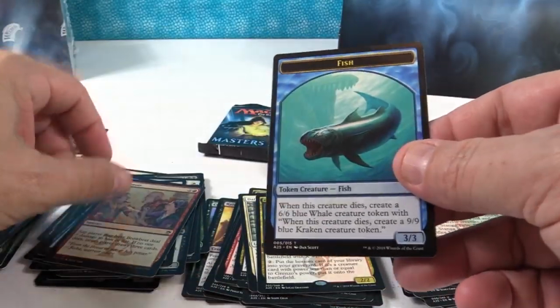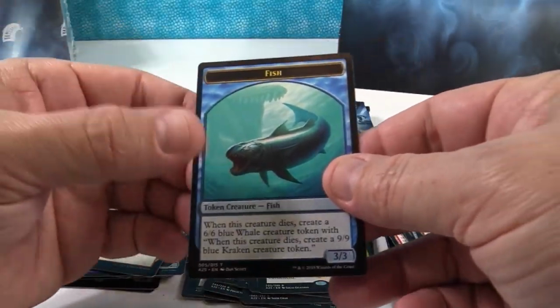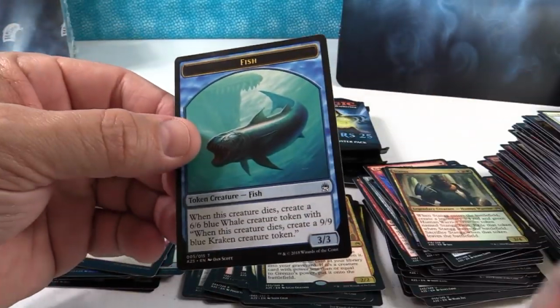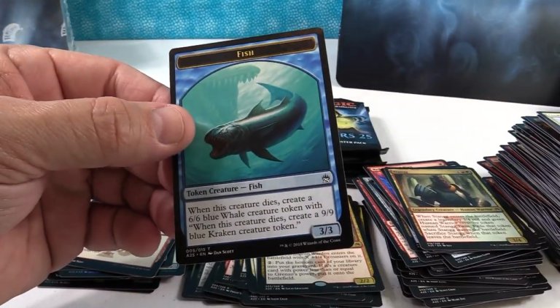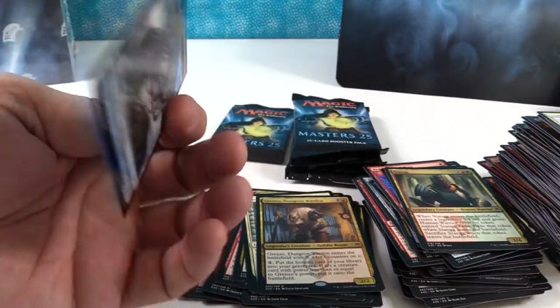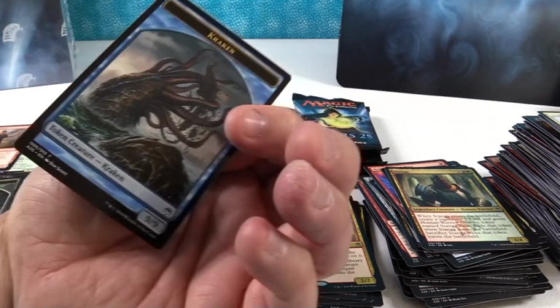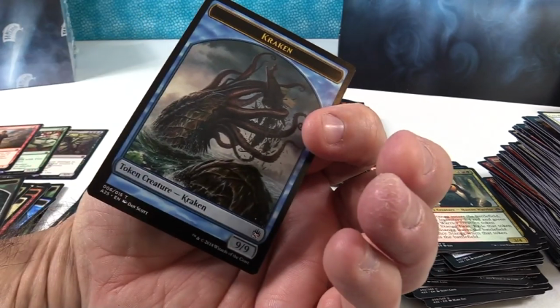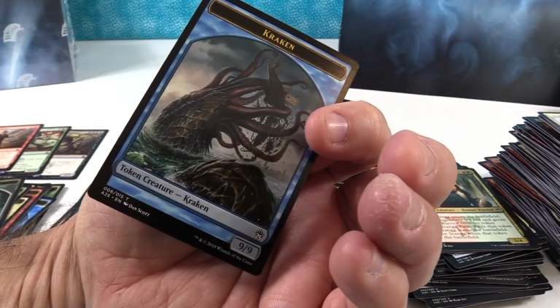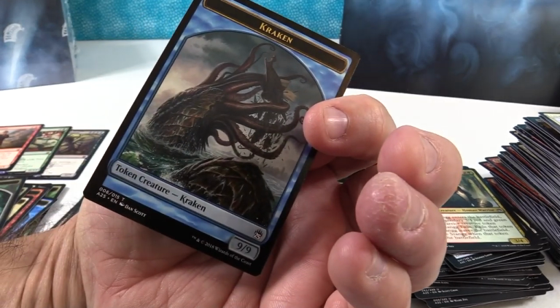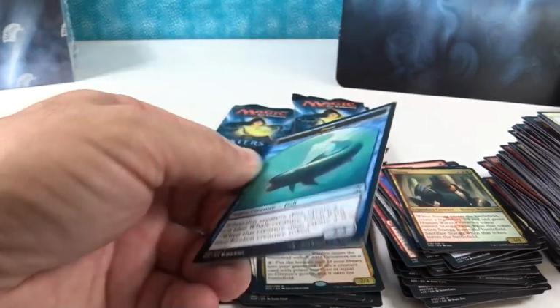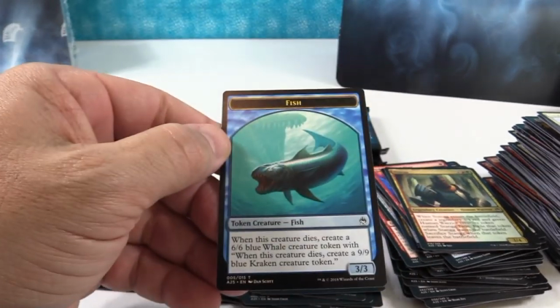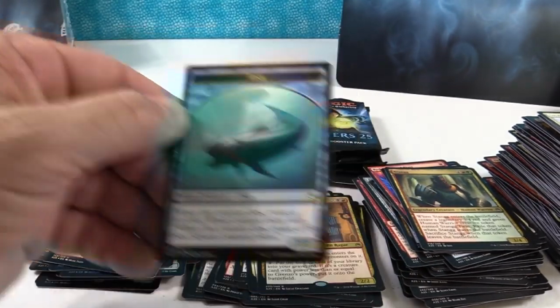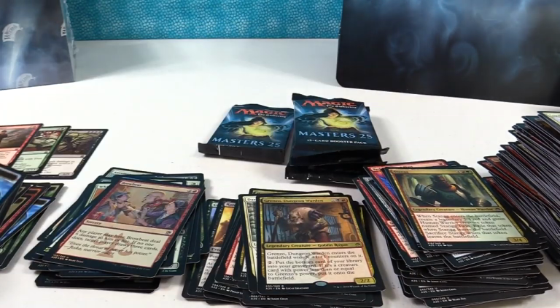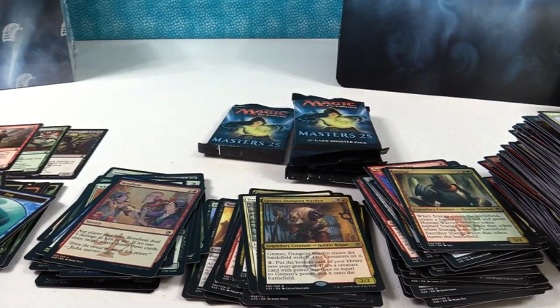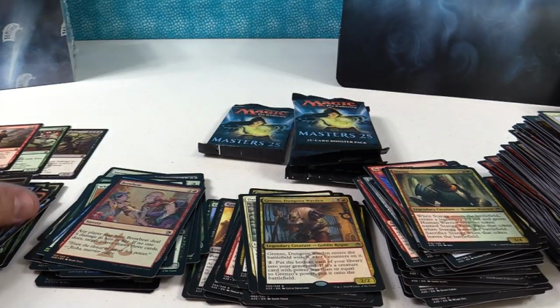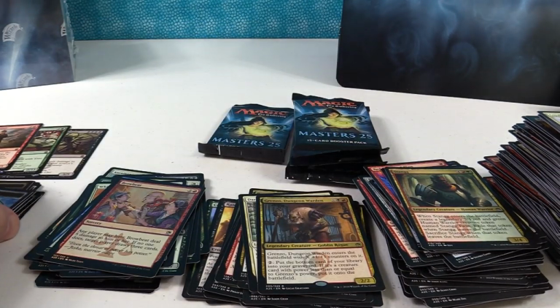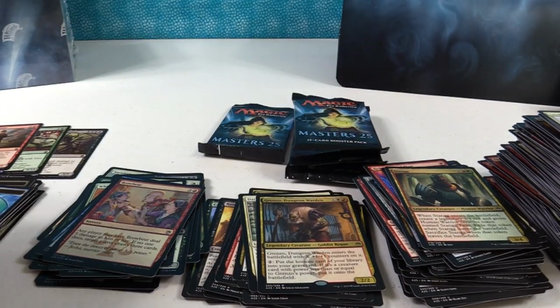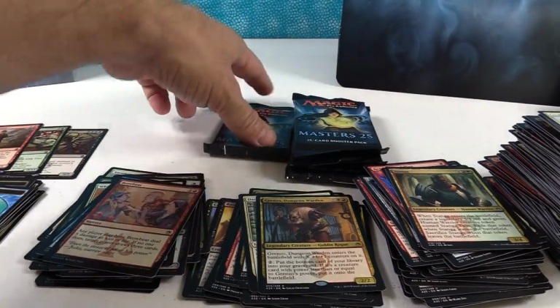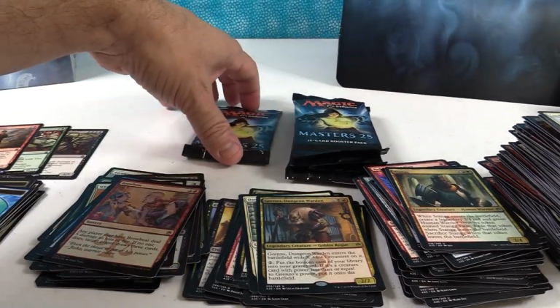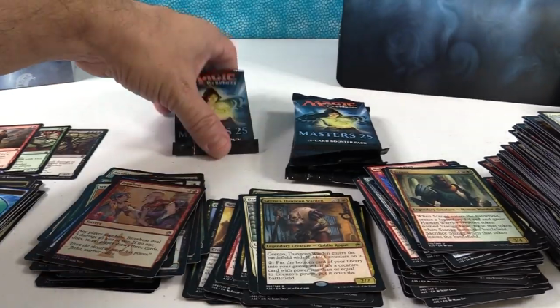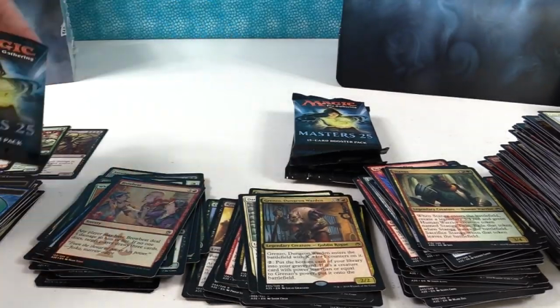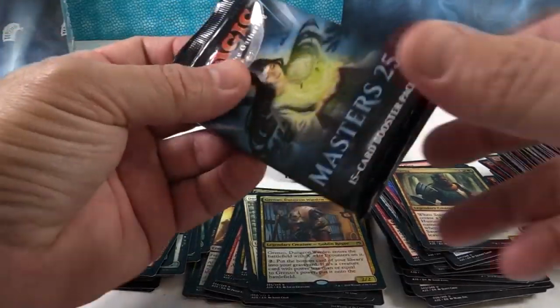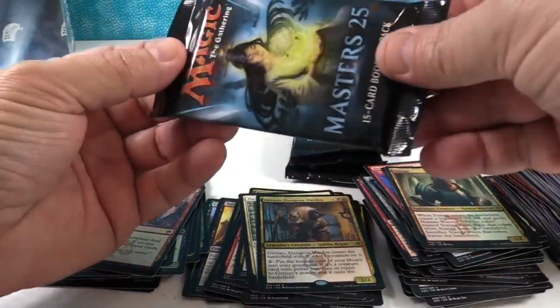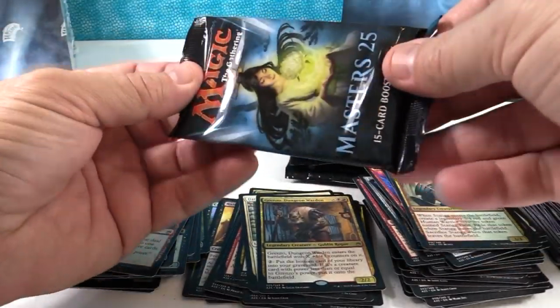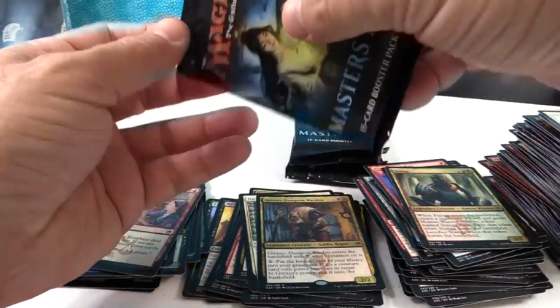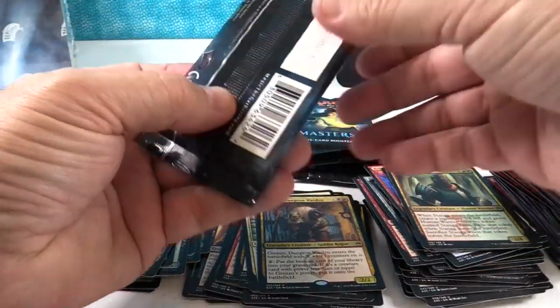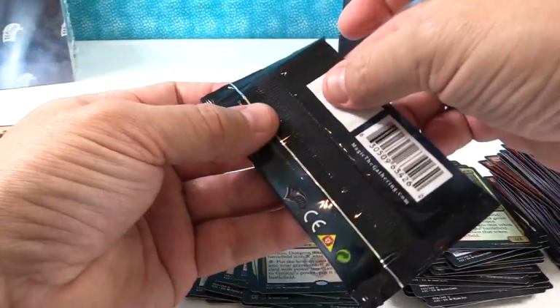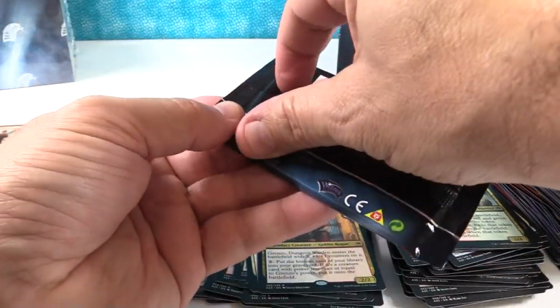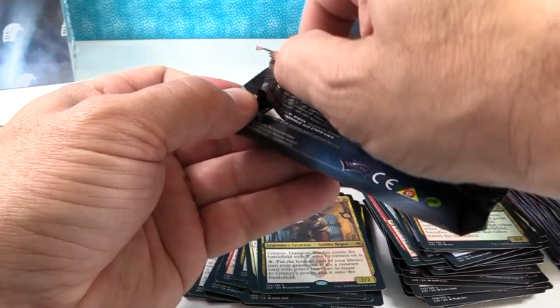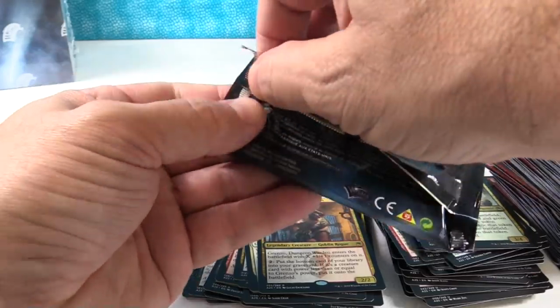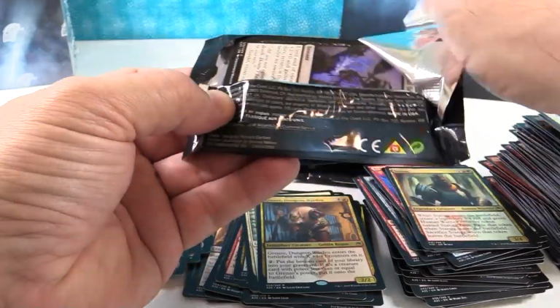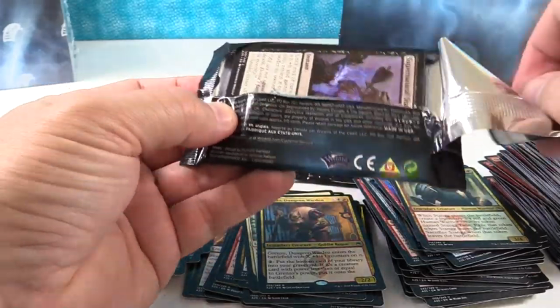And we have a Fish slash Kraken token — double-sided, pretty cool. I wonder if my Kraken token that I got before — I wonder if that was double-sided, if it had a Fish on the other side. I want to have a look back at that.